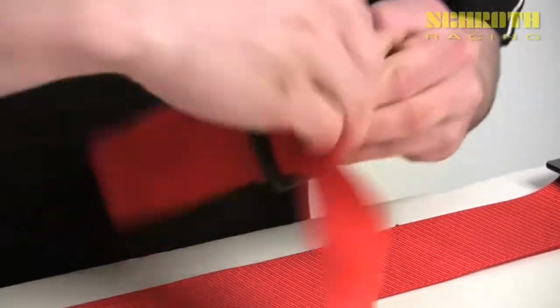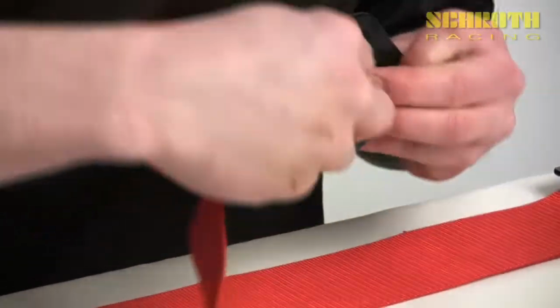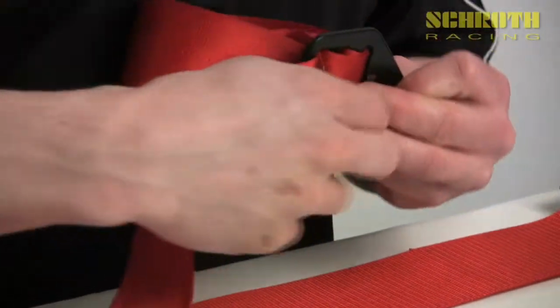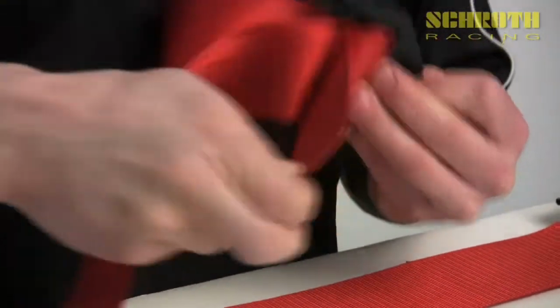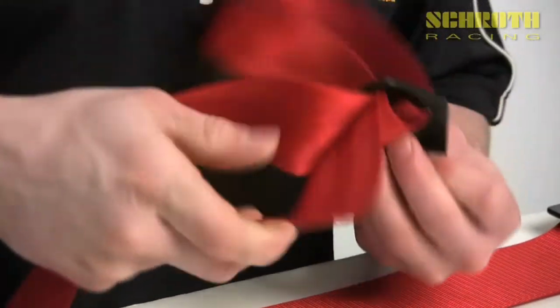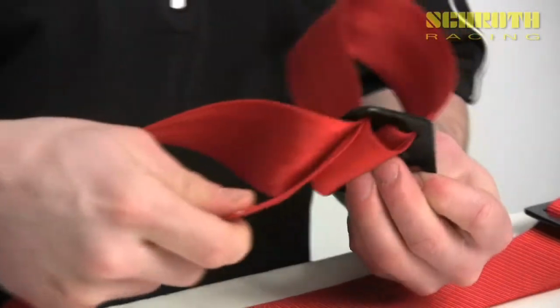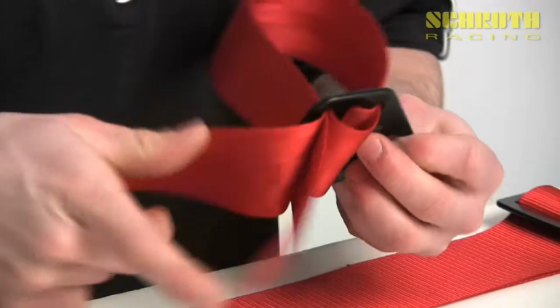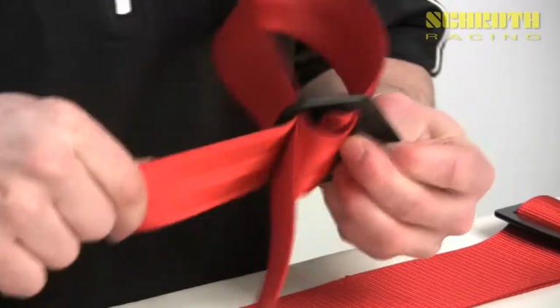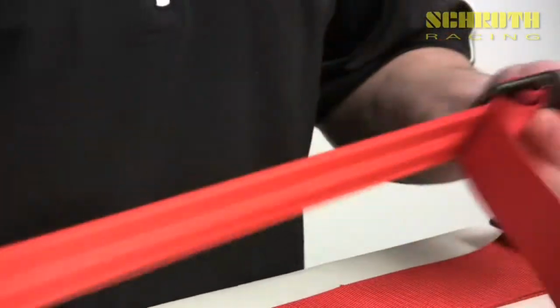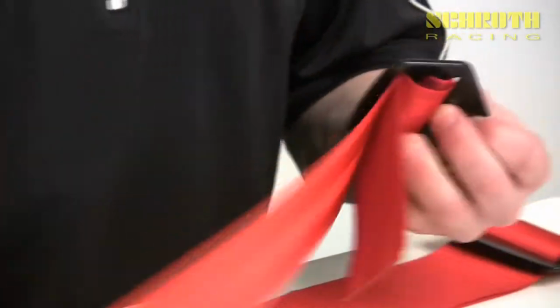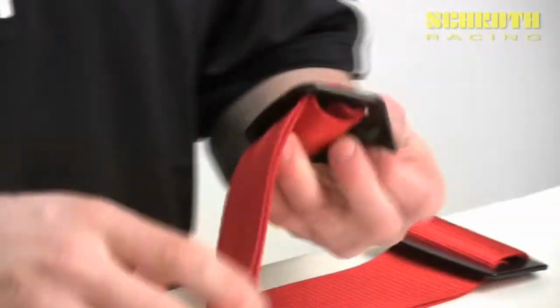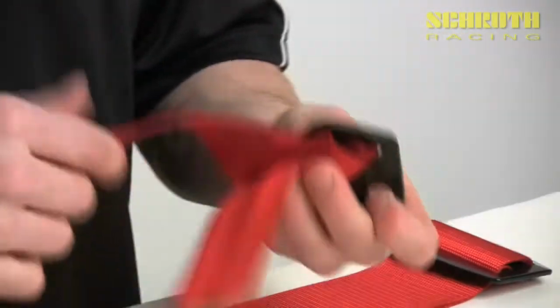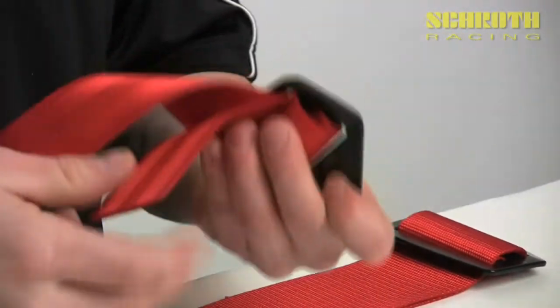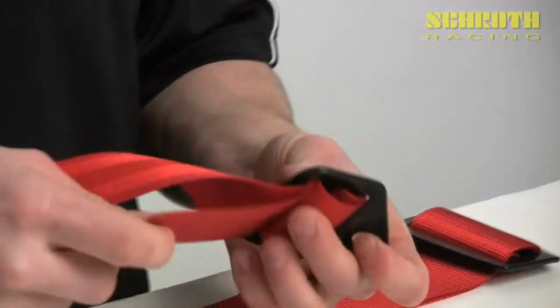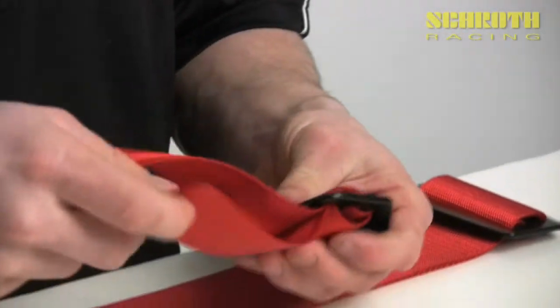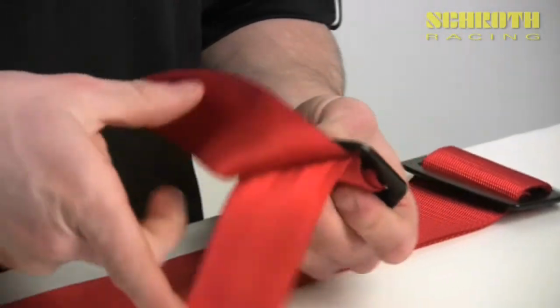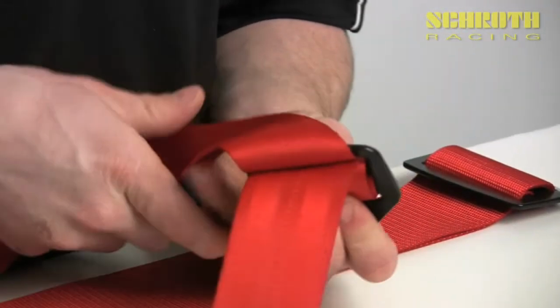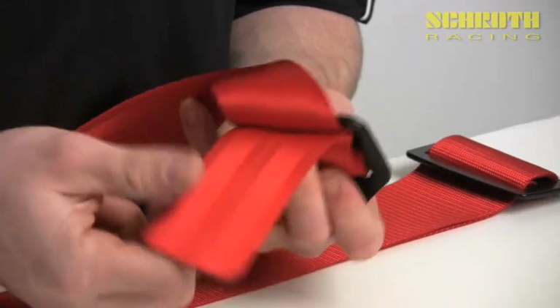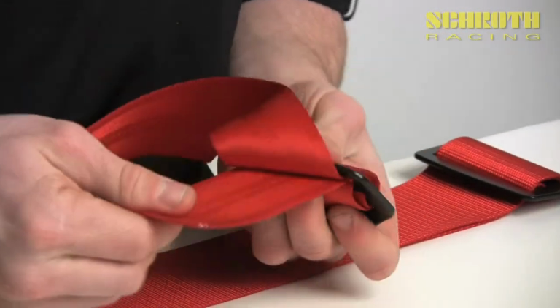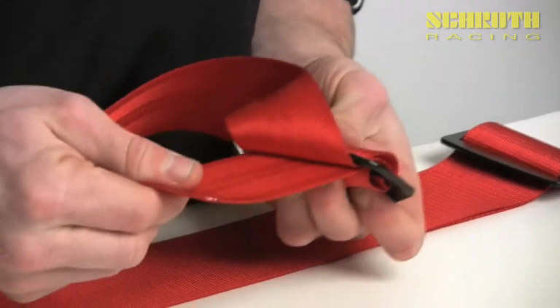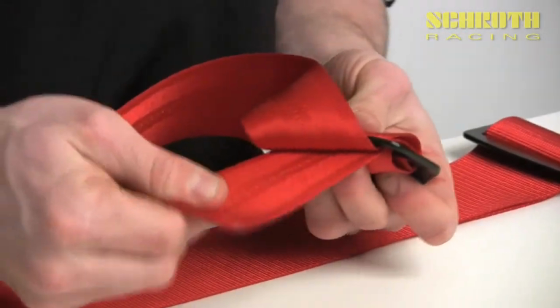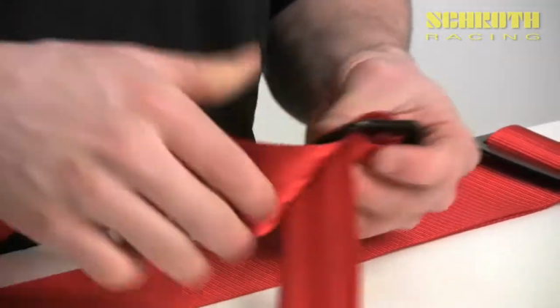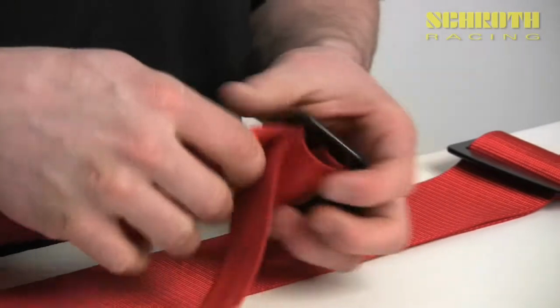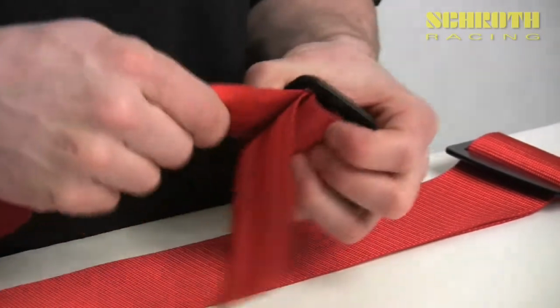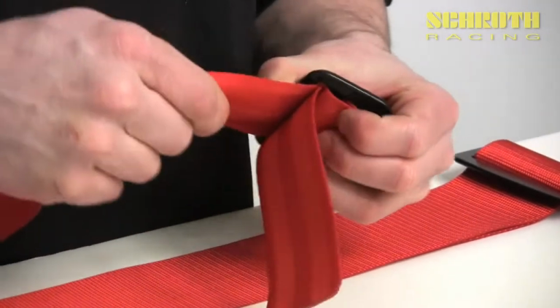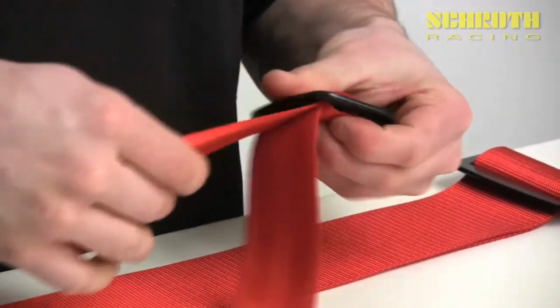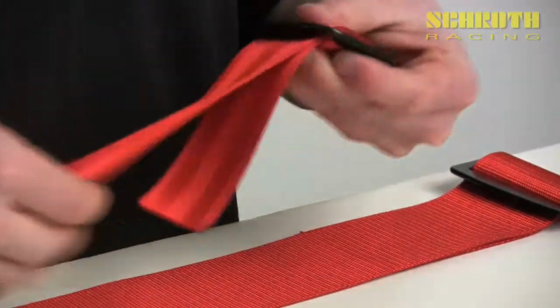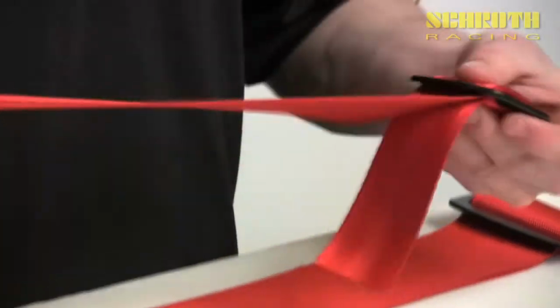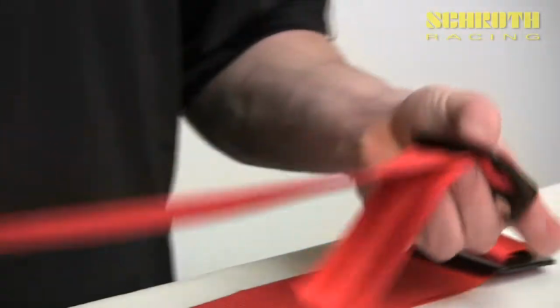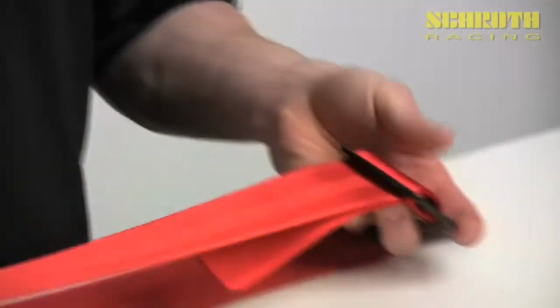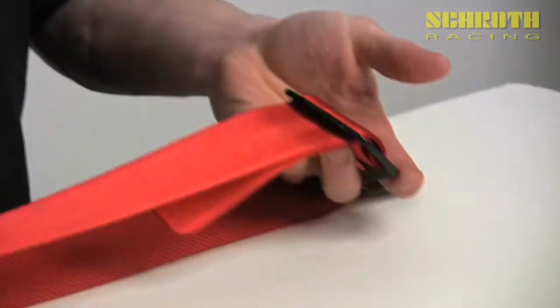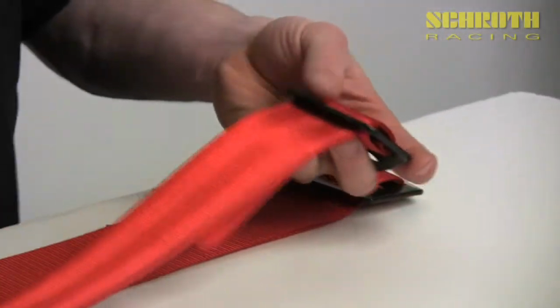At this point pull through. You want to have about three to four inches worth of extra material coming out the bottom after you're done pulling it tight, and then your wrap is complete.